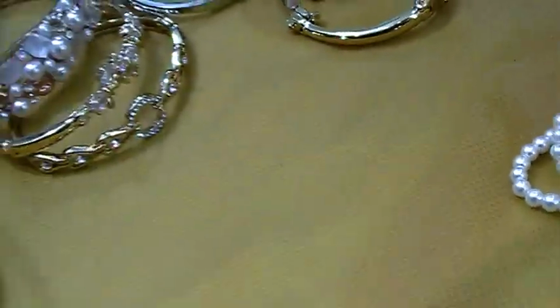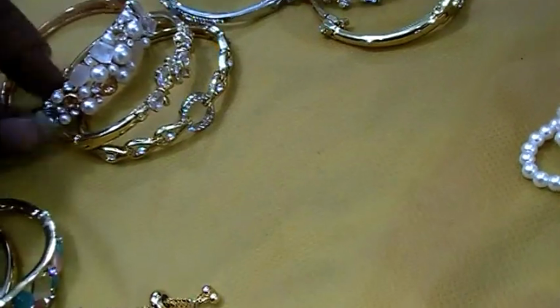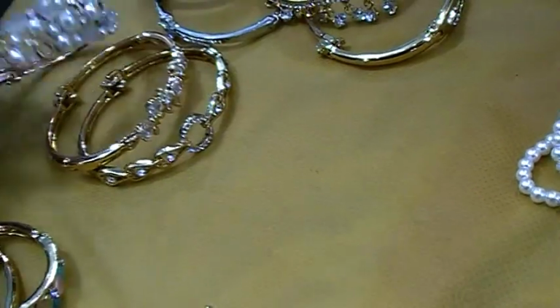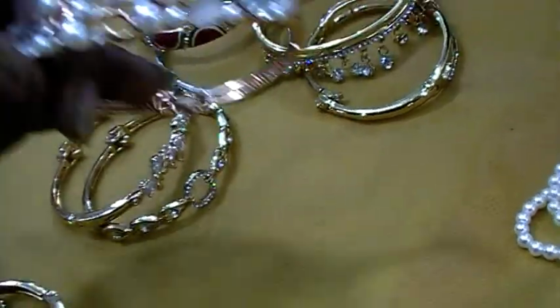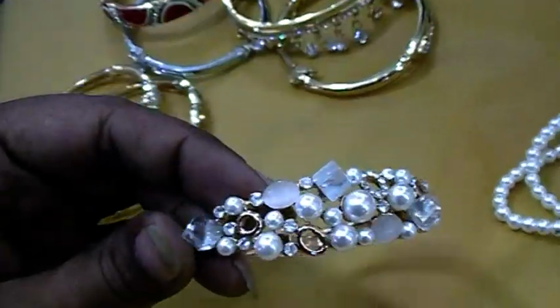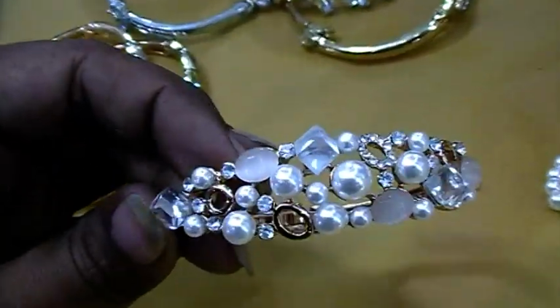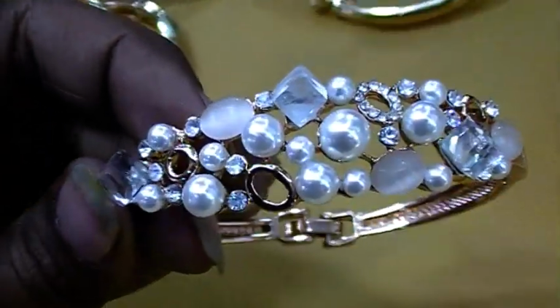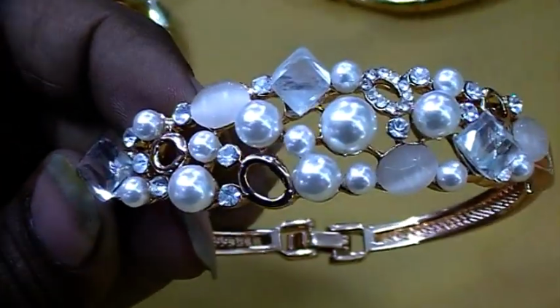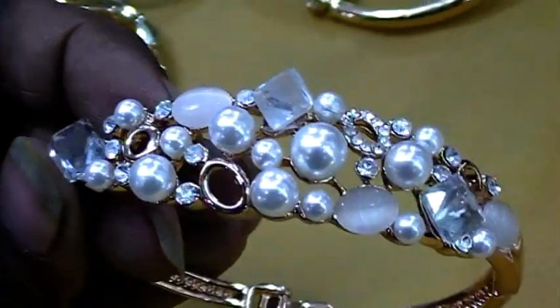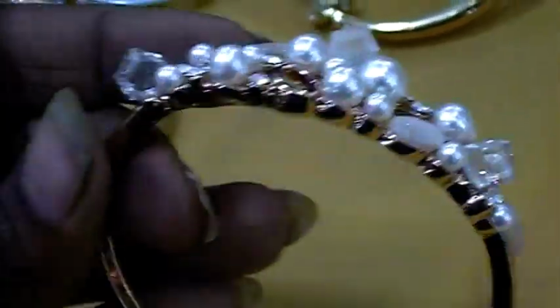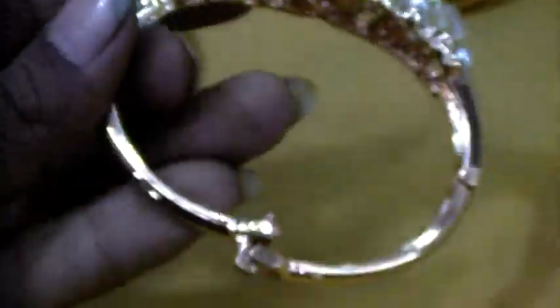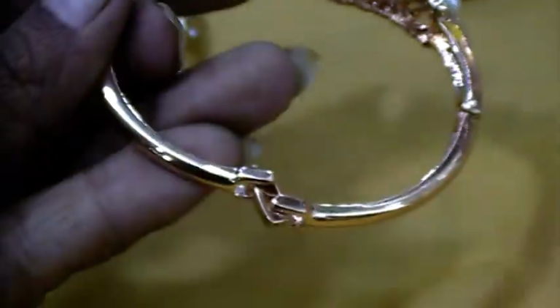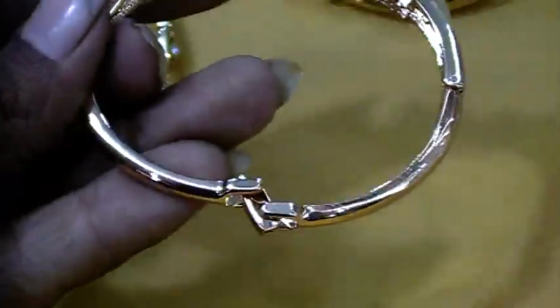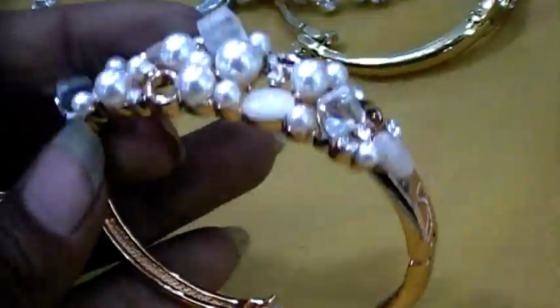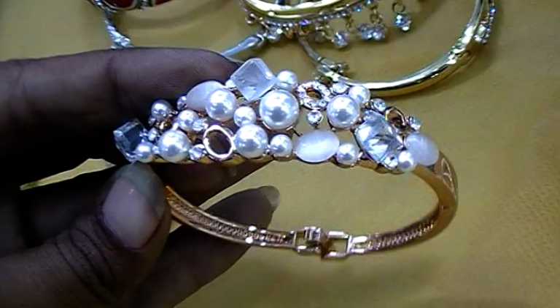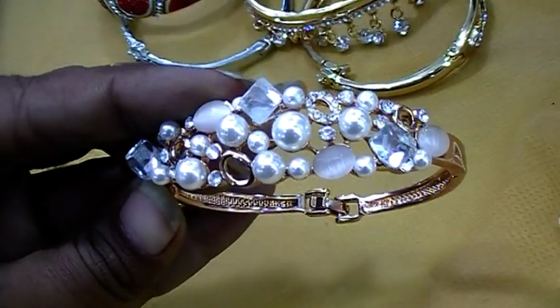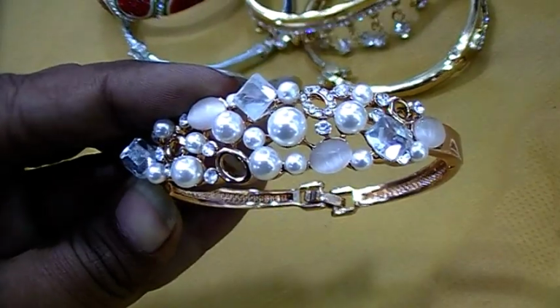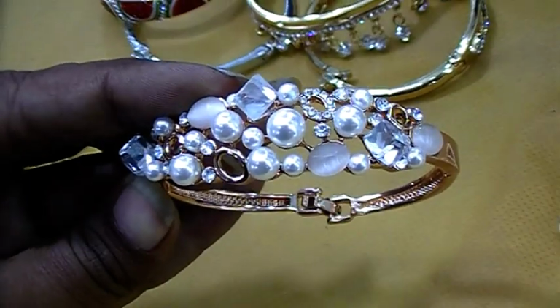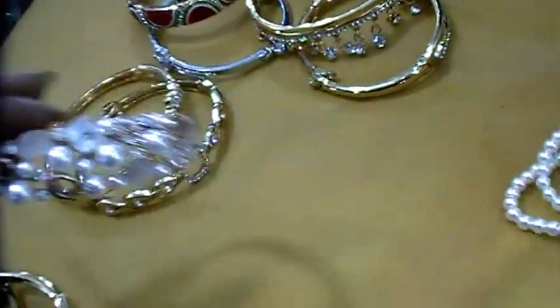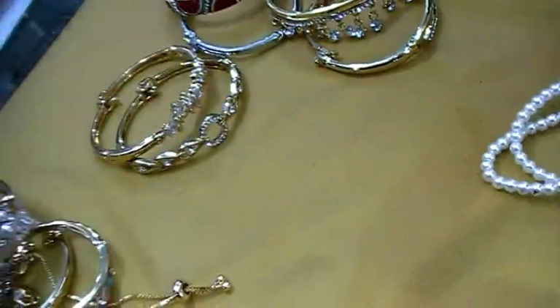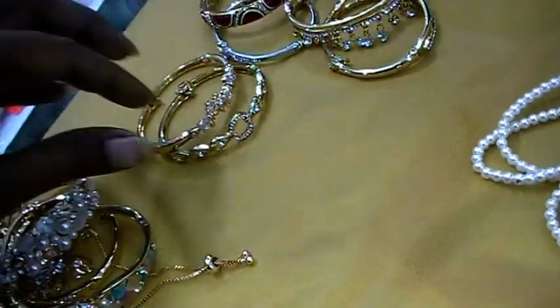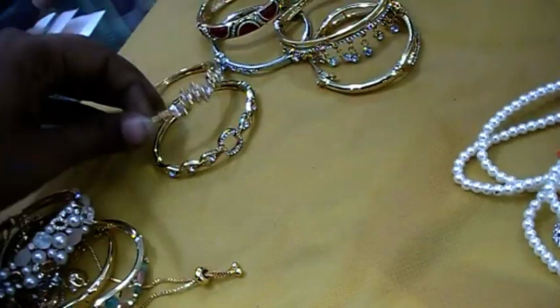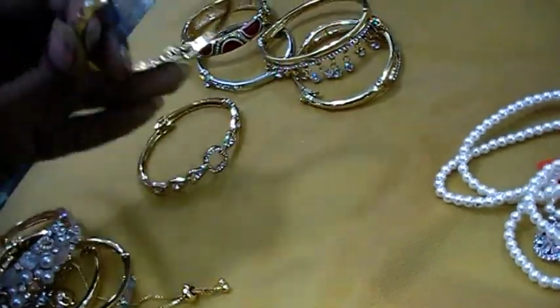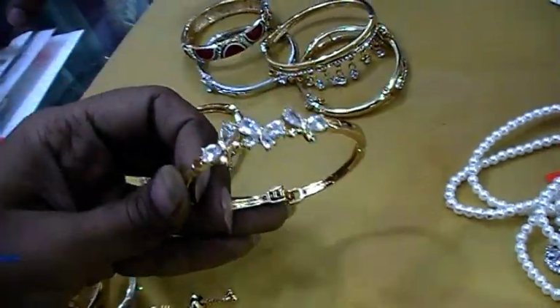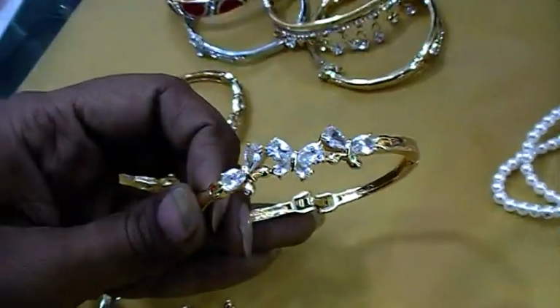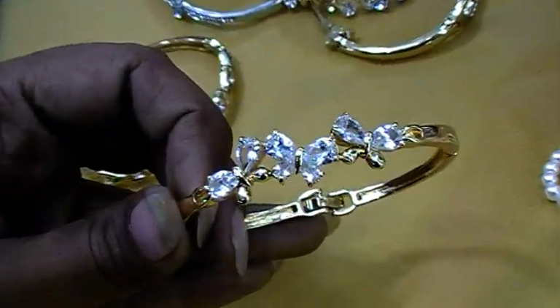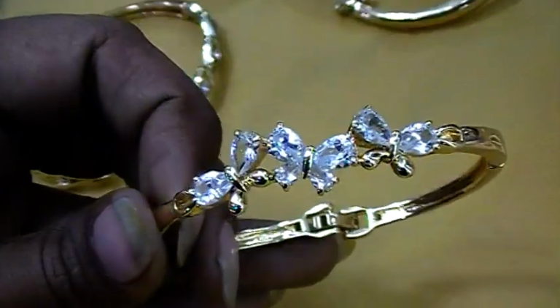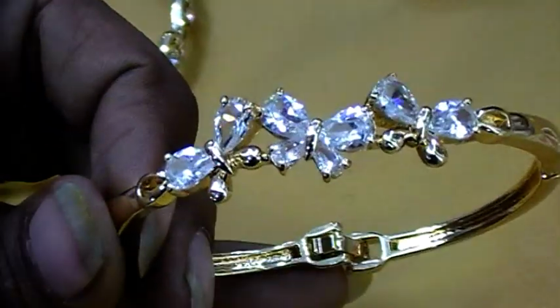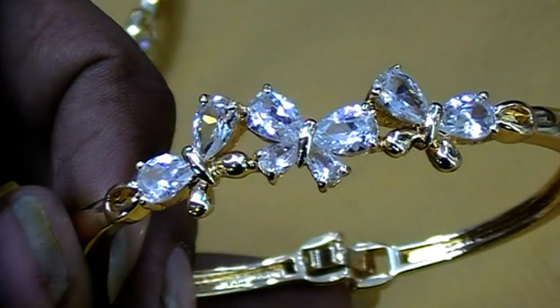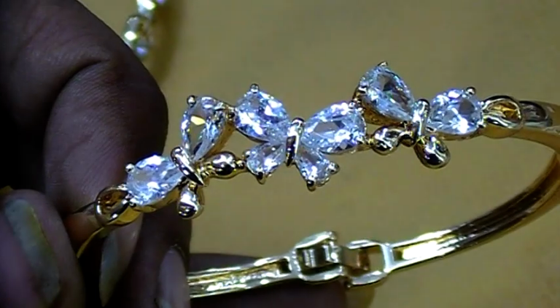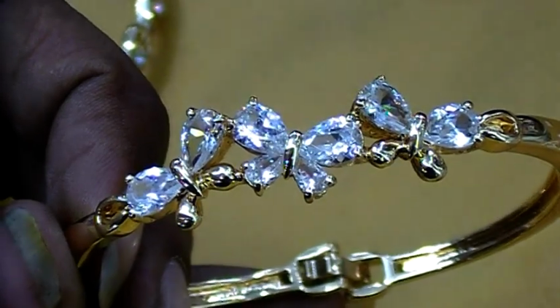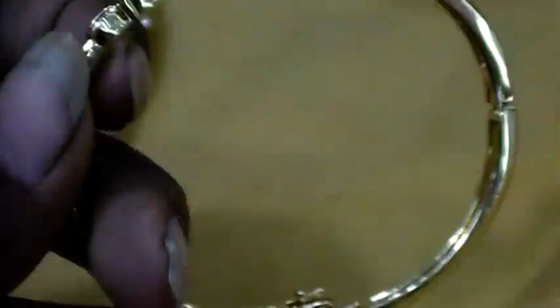Let's take a look at it. It is a butterfly design of the diamond cutter. It is a butterfly design.